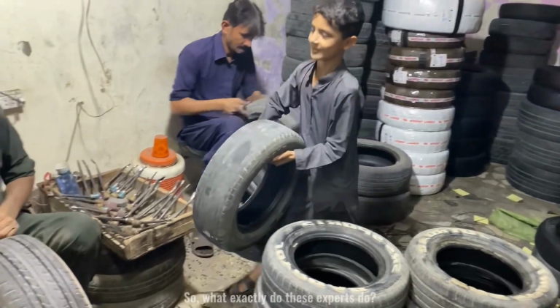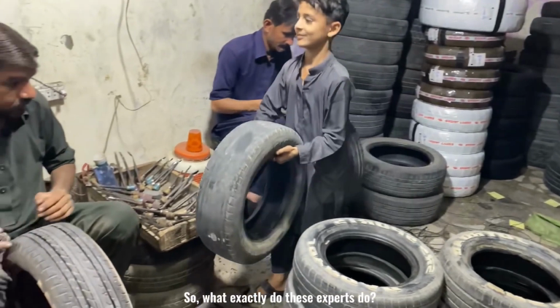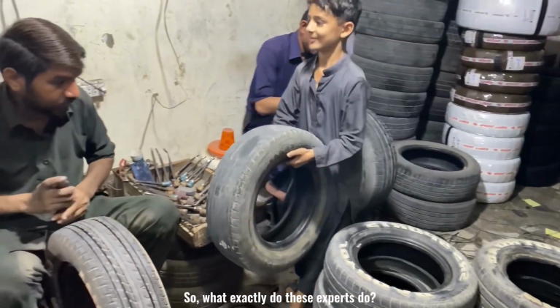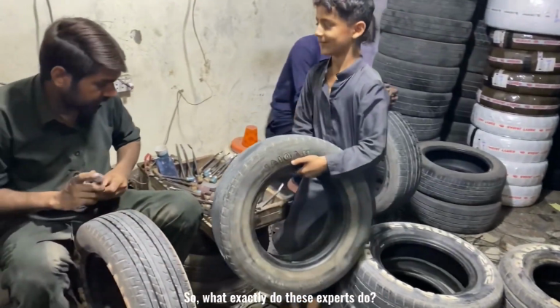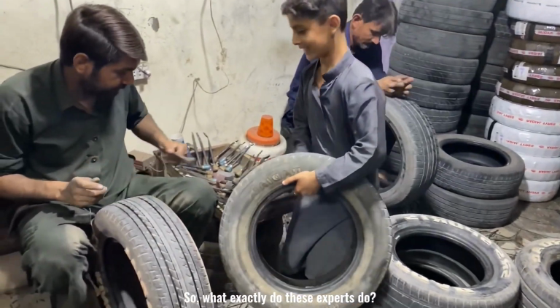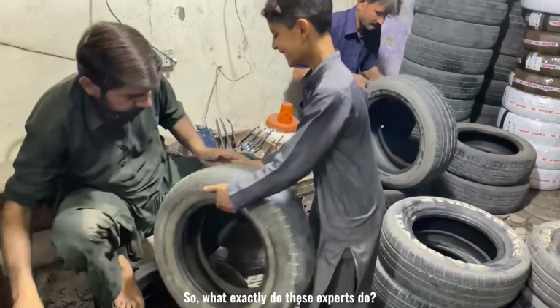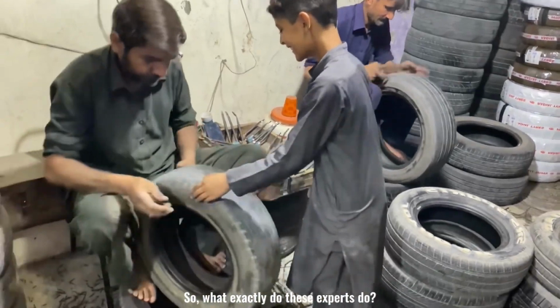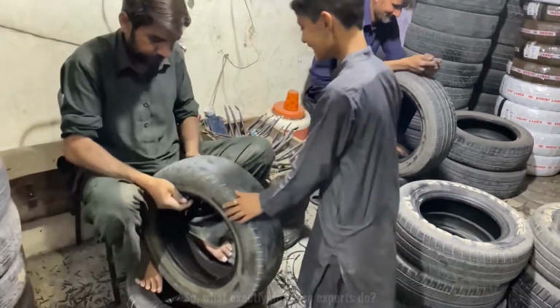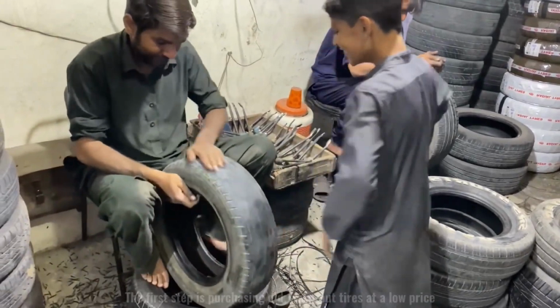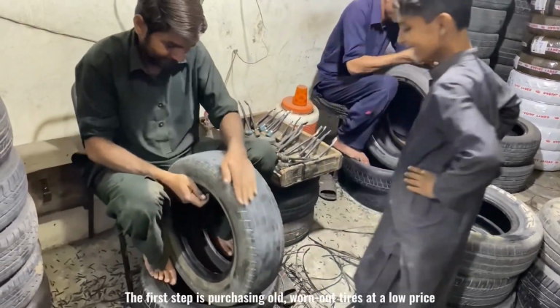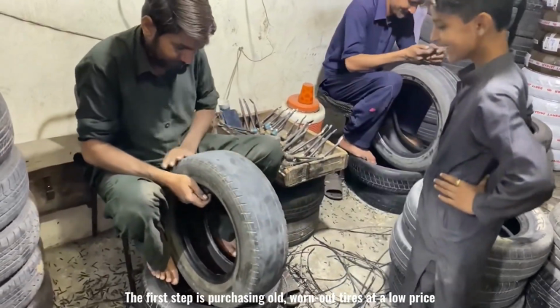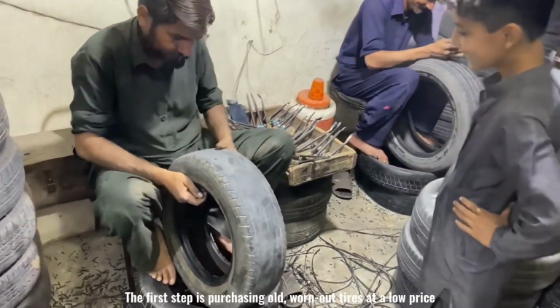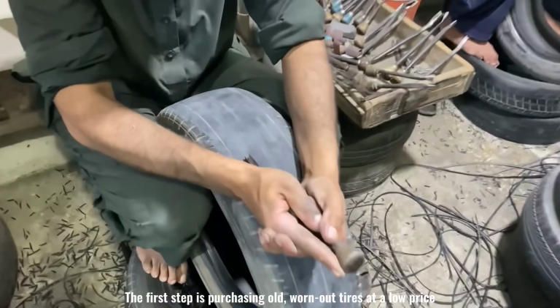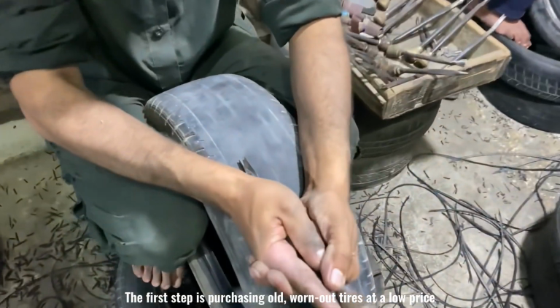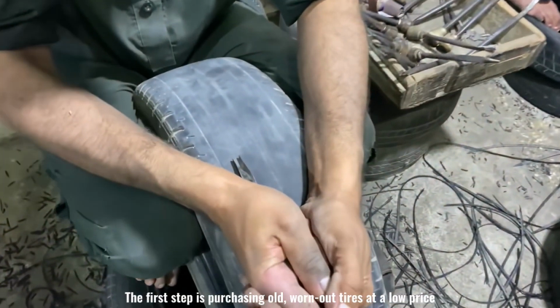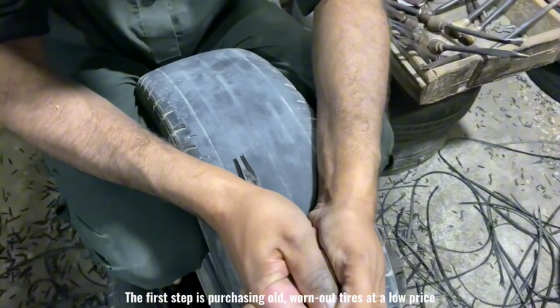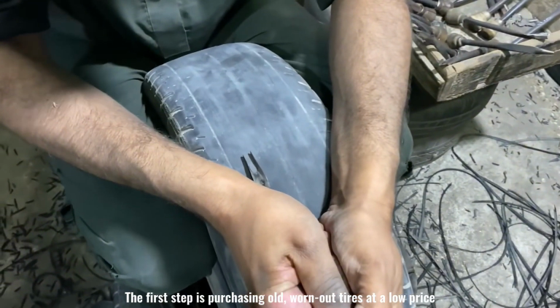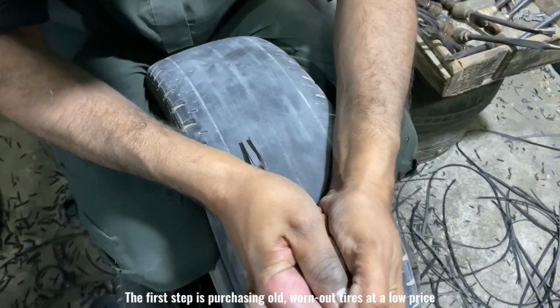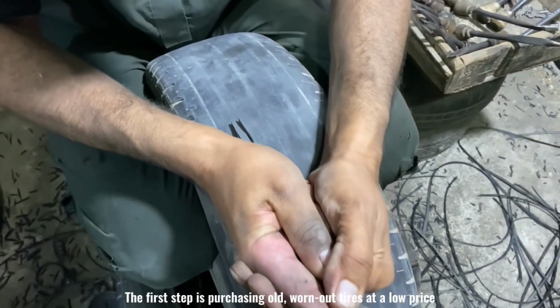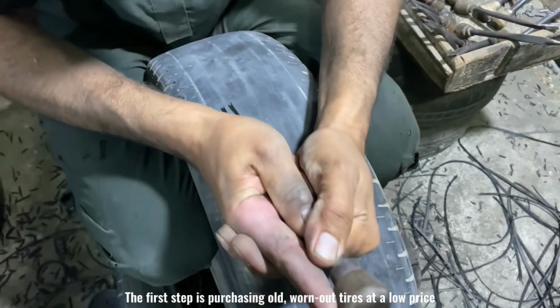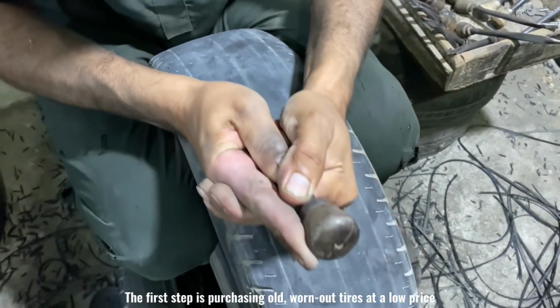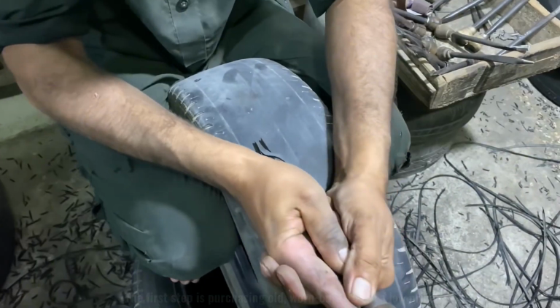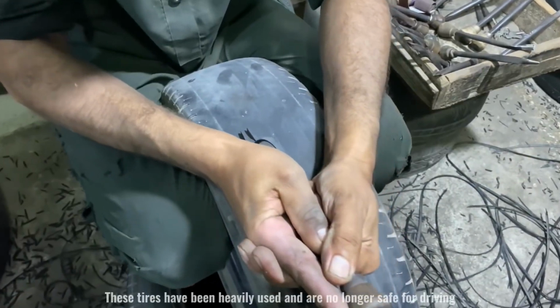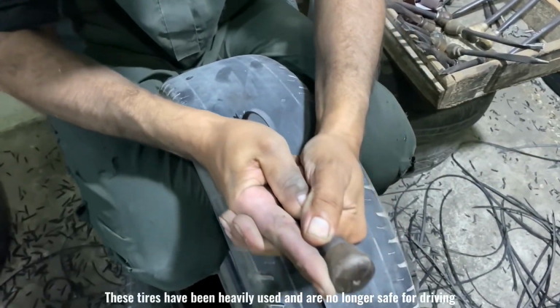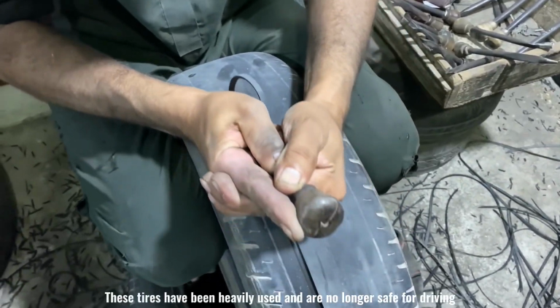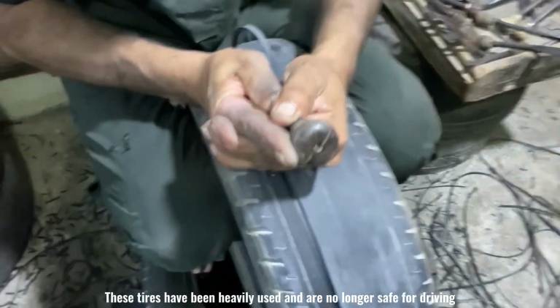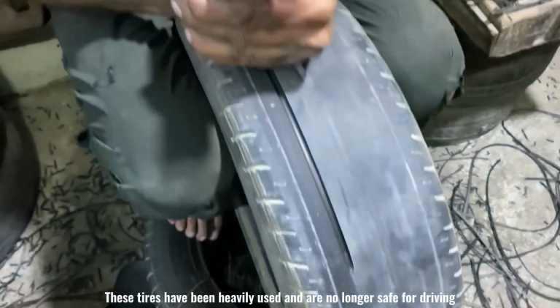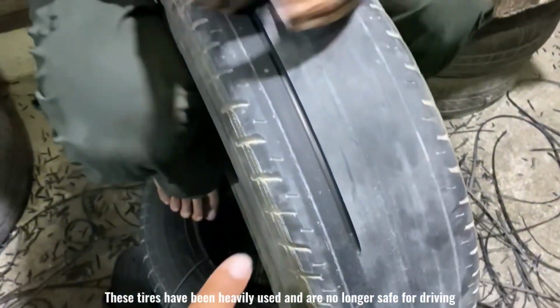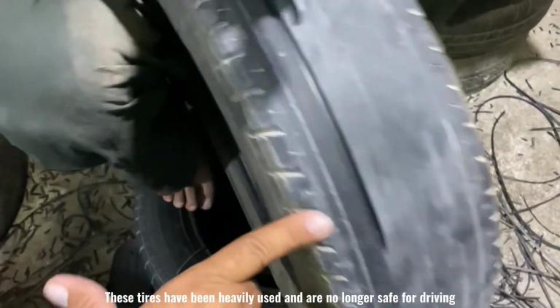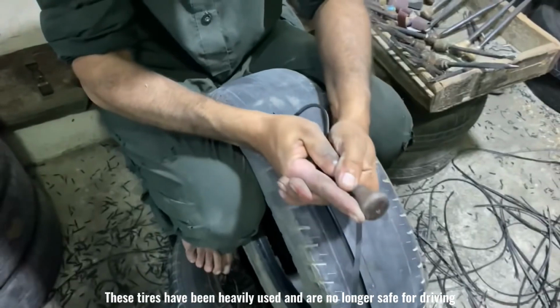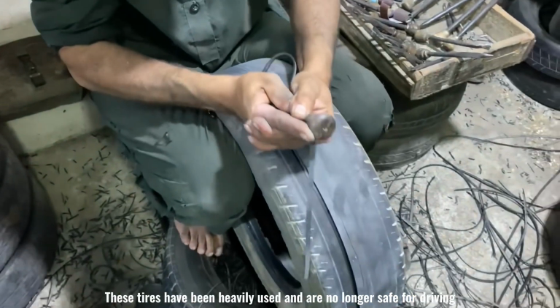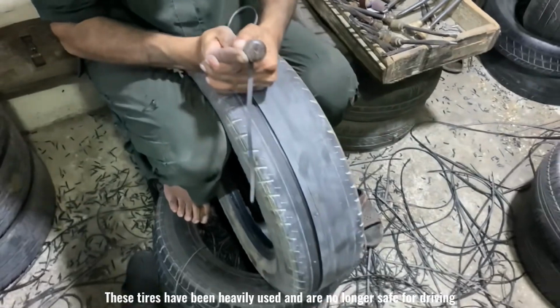So what exactly do these experts do? The first step is purchasing old, worn-out tires at a low price. These tires have been heavily used and are no longer safe for driving.